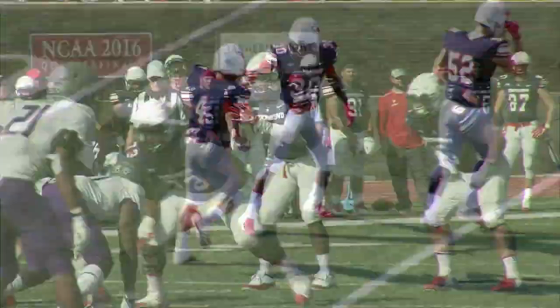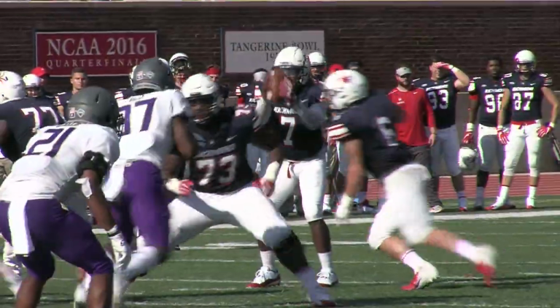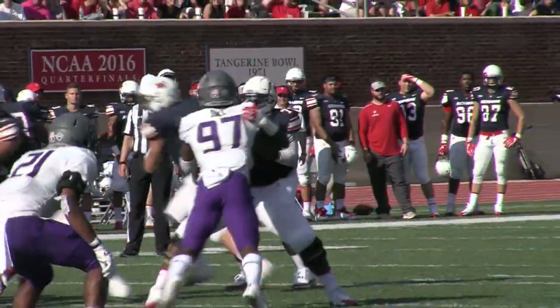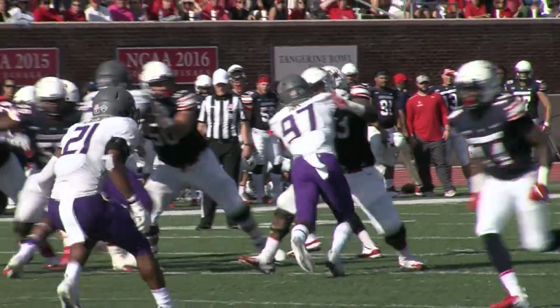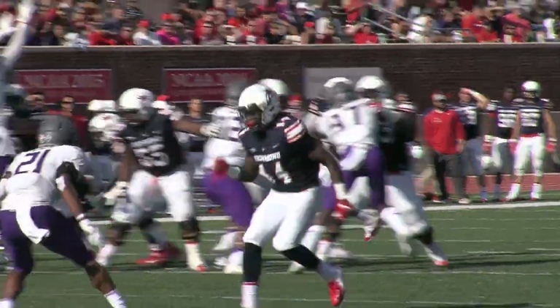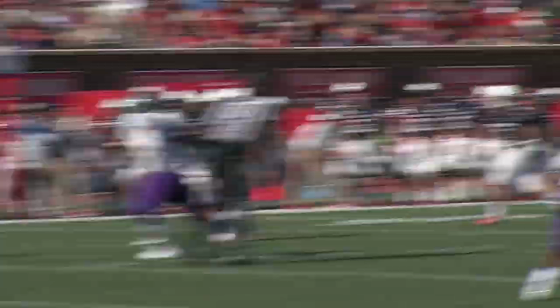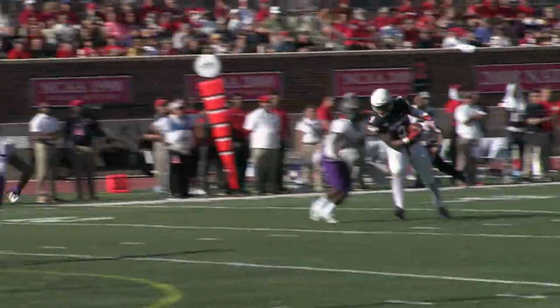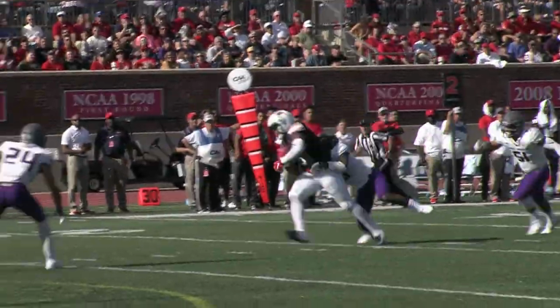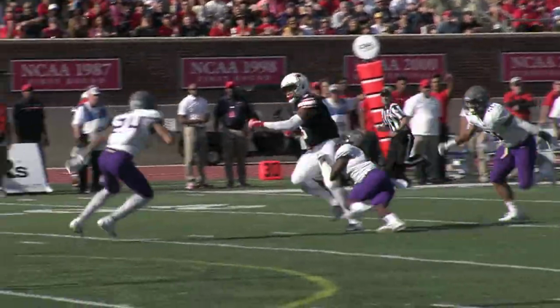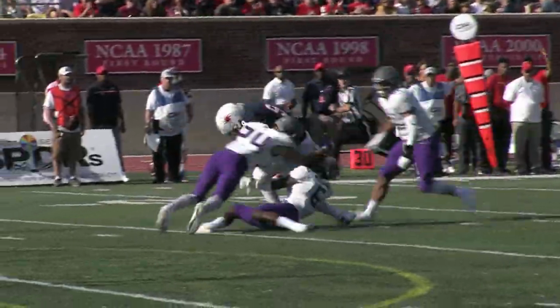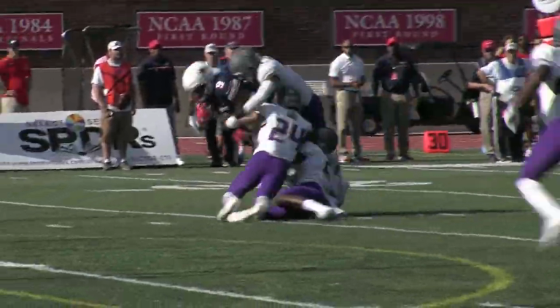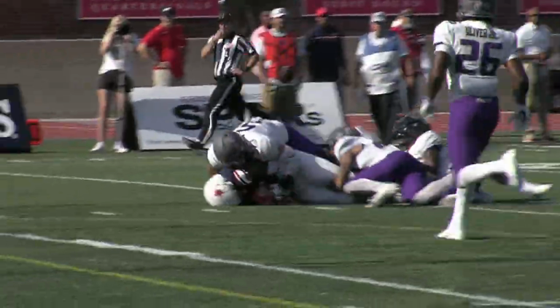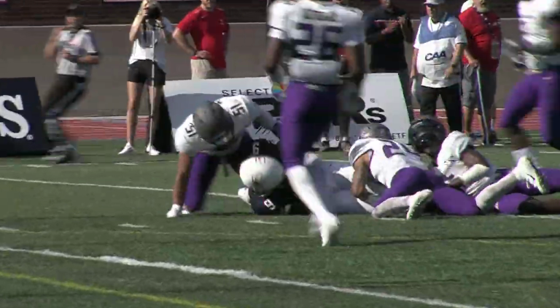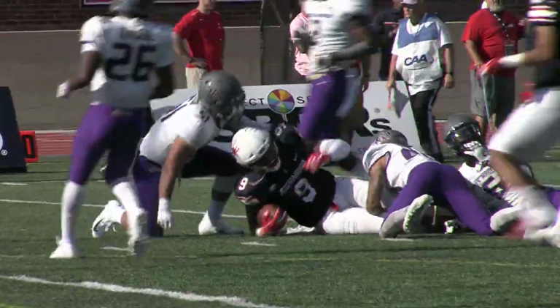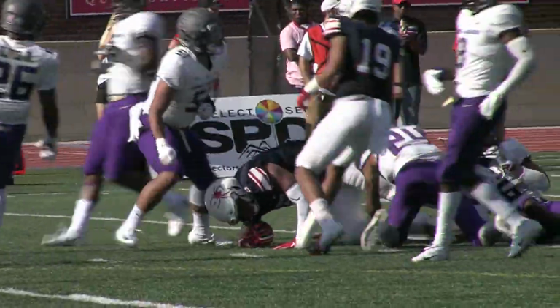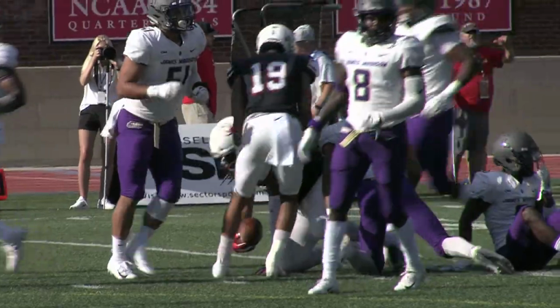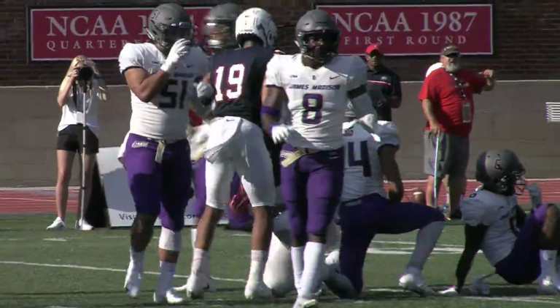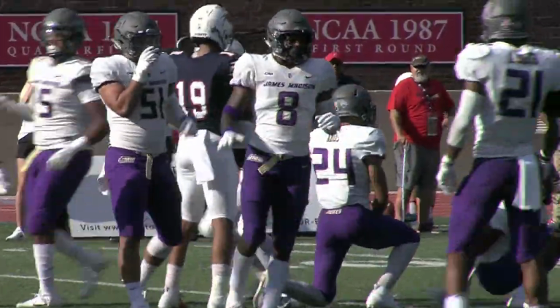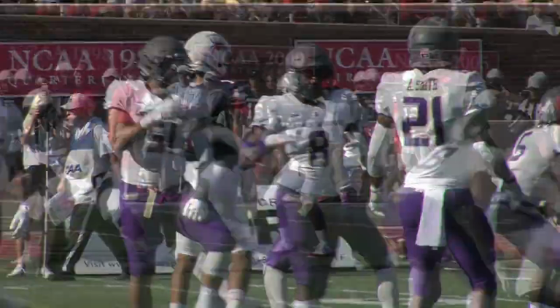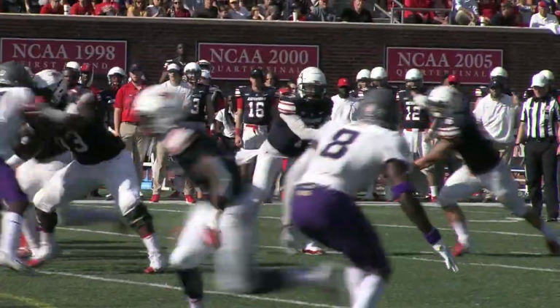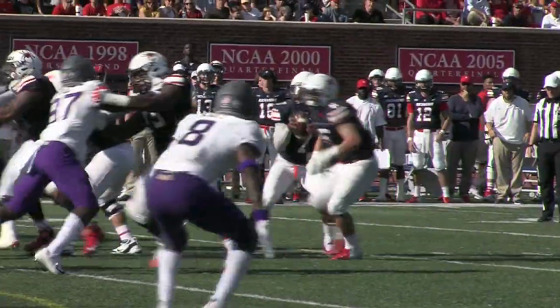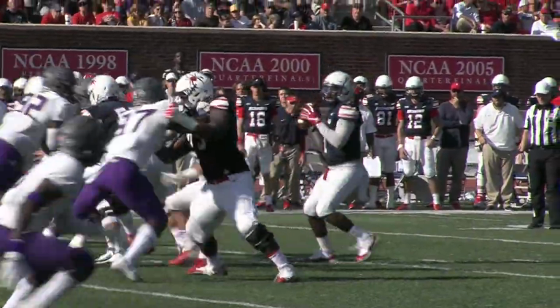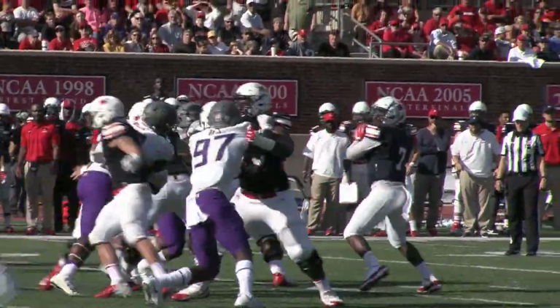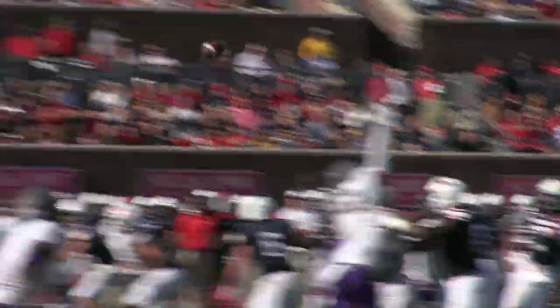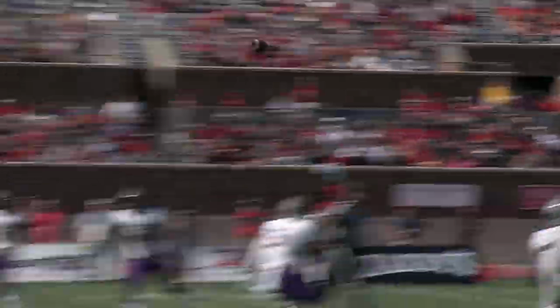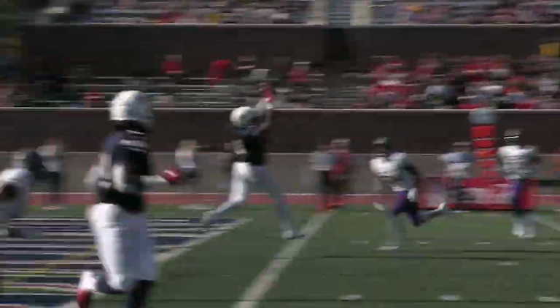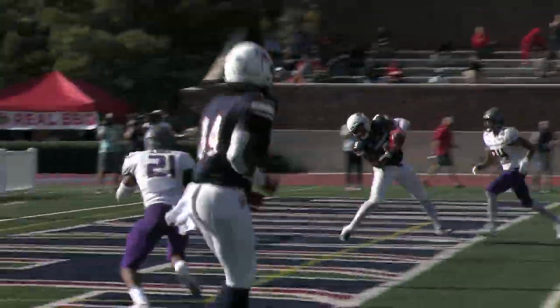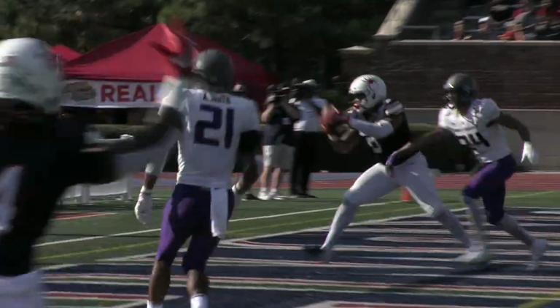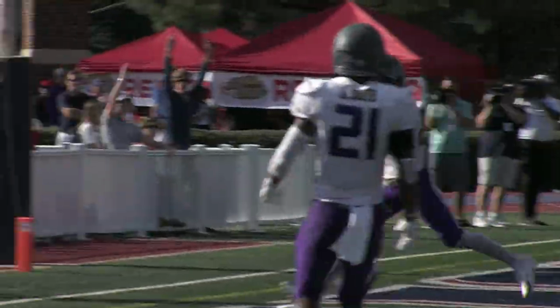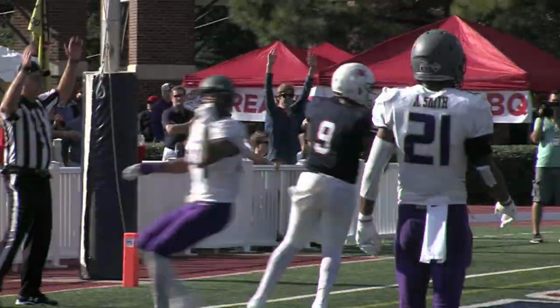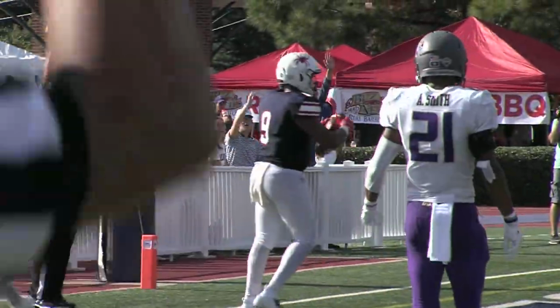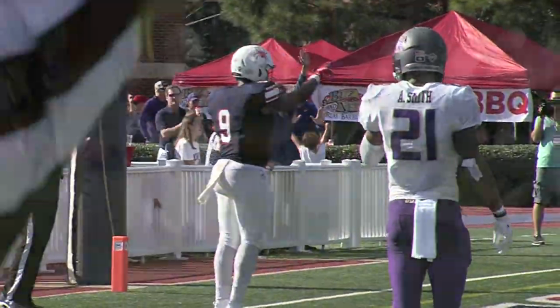Second and four. Johnson over the middle. Pass is caught by Stephon Jacob — makes a terrific catch in traffic. Johnson over the middle again to Stephon Jacob. Touchdown, Spiders.